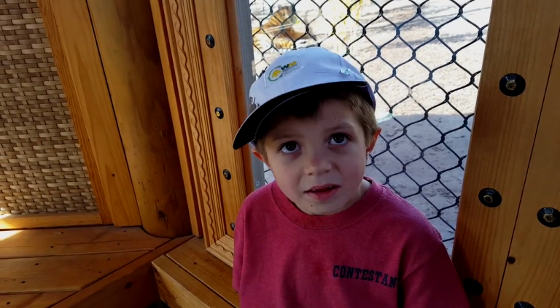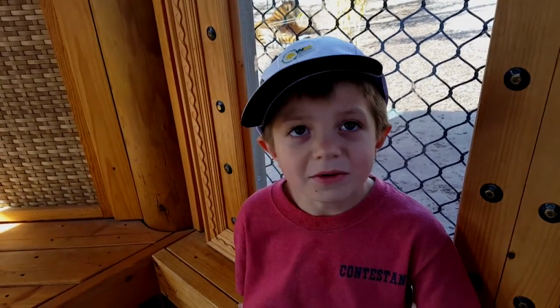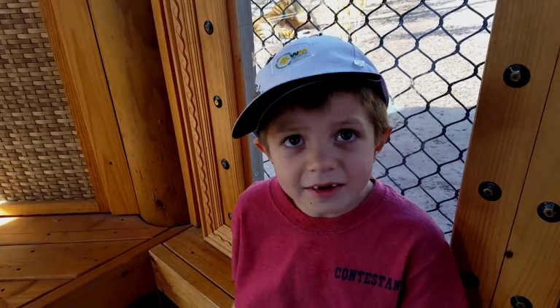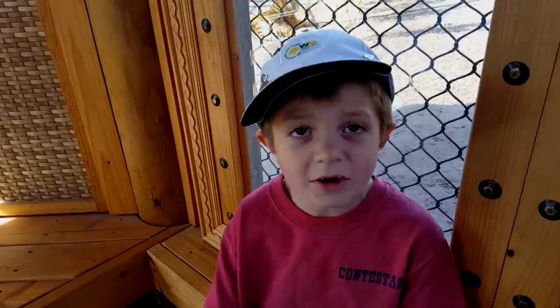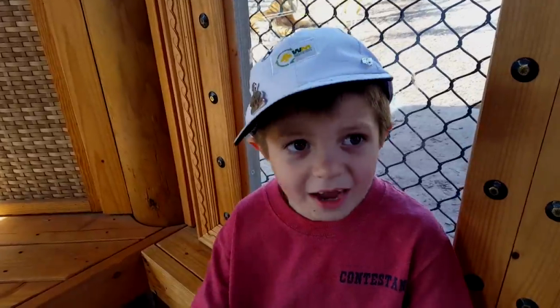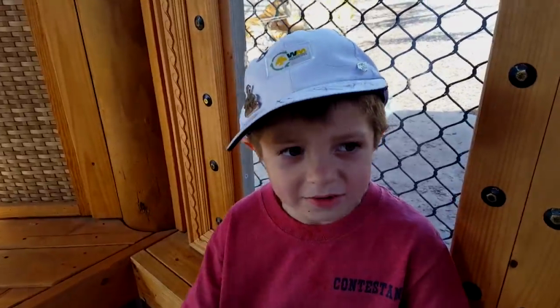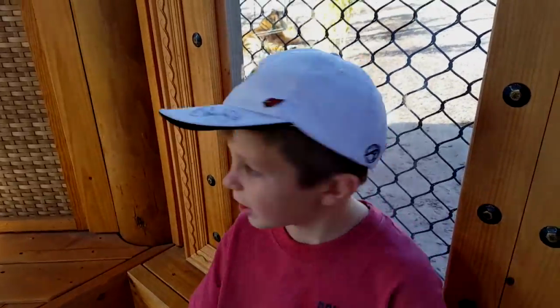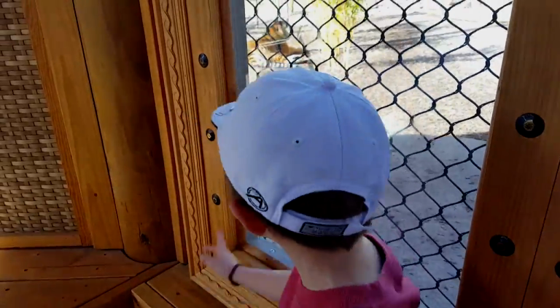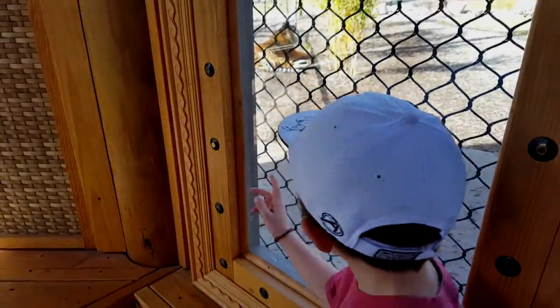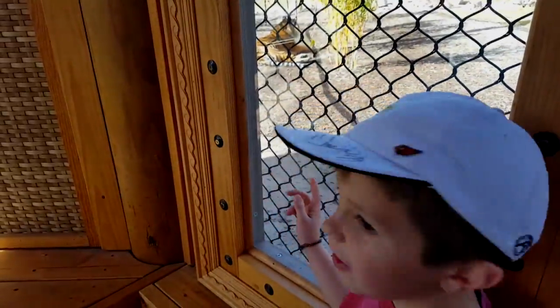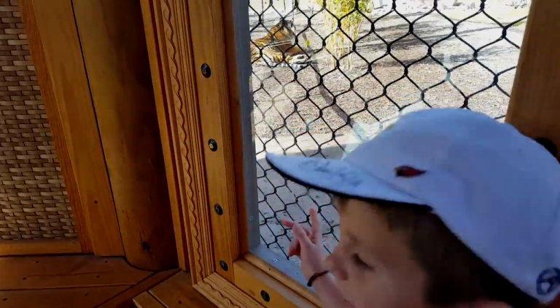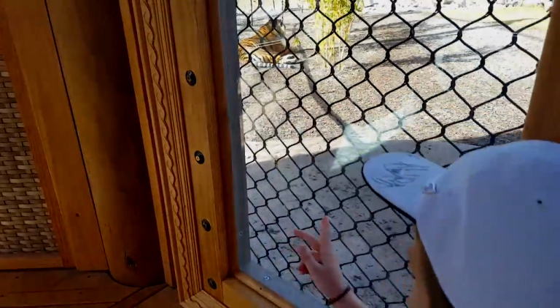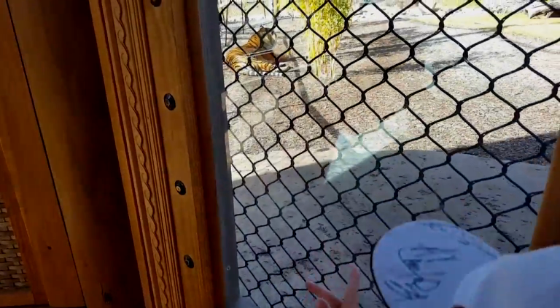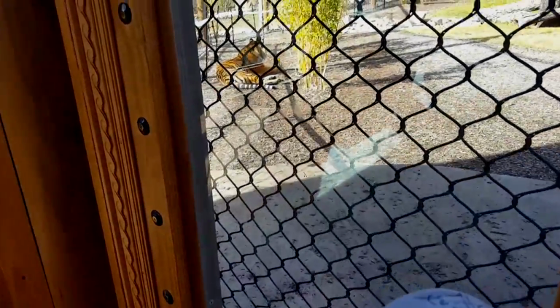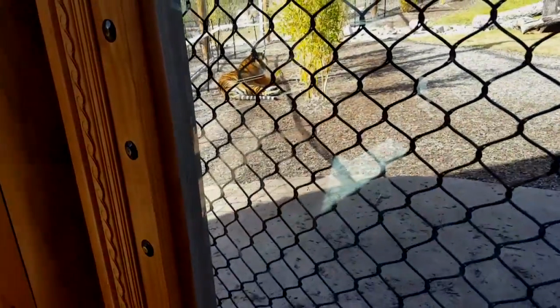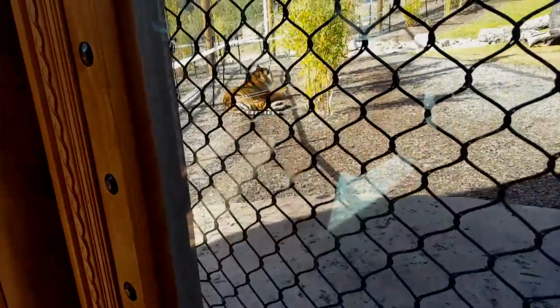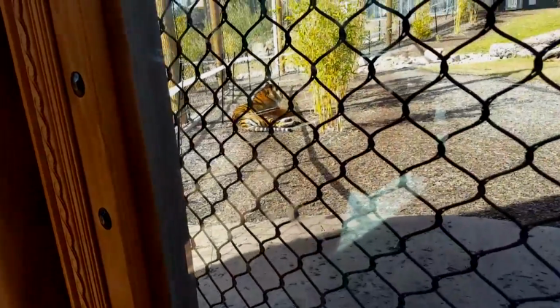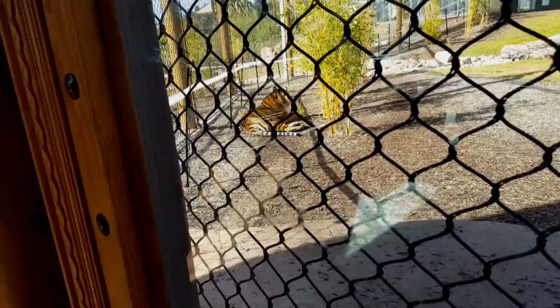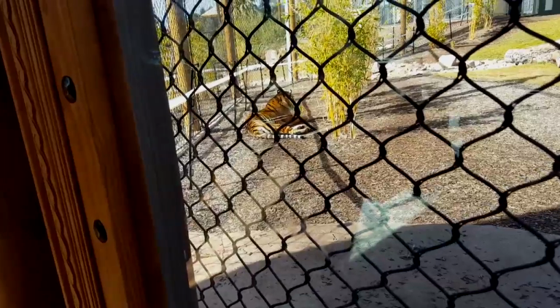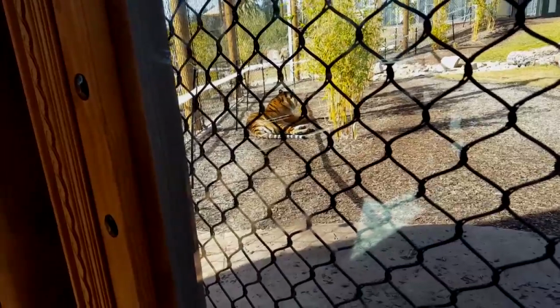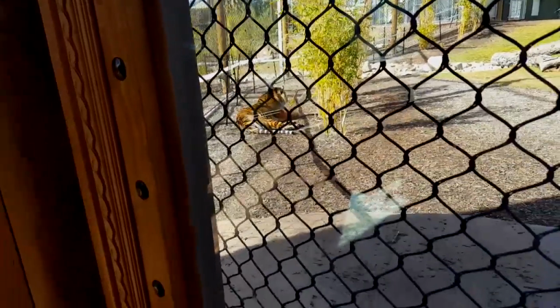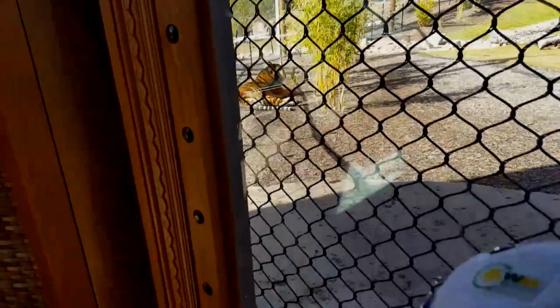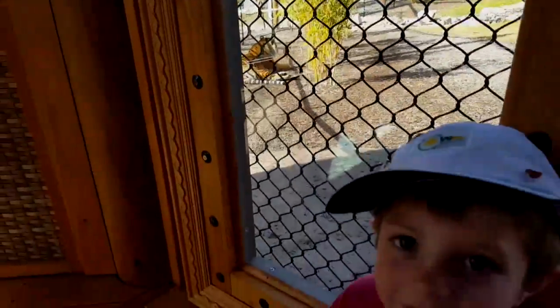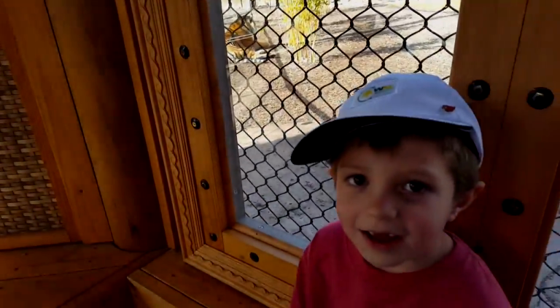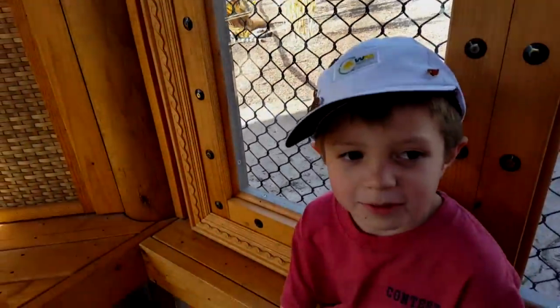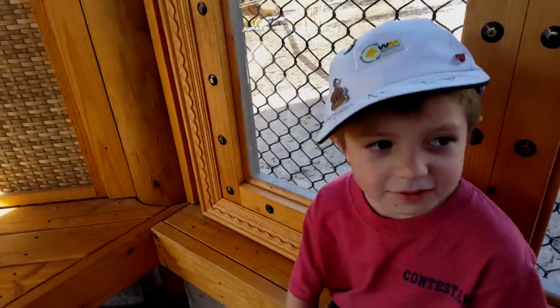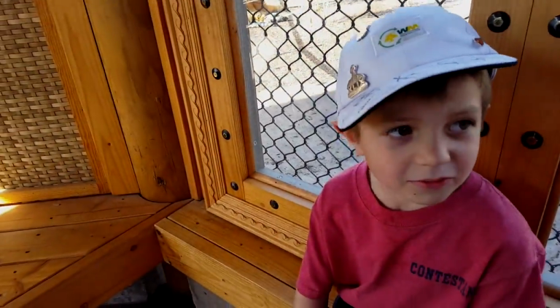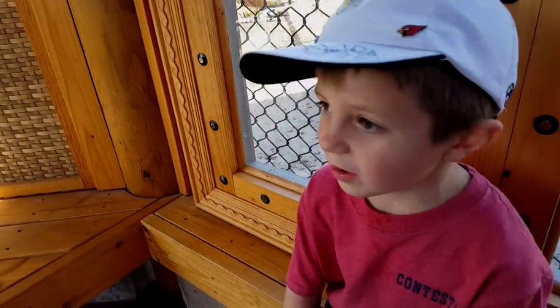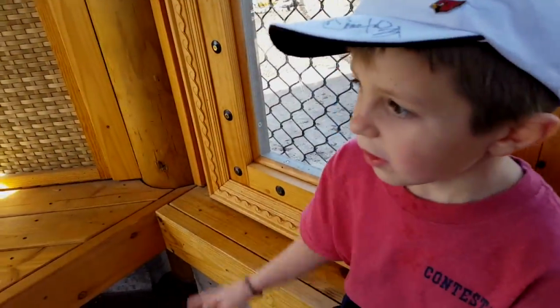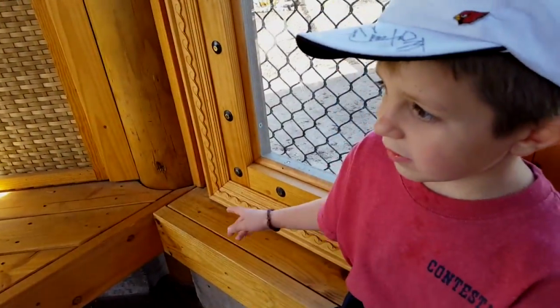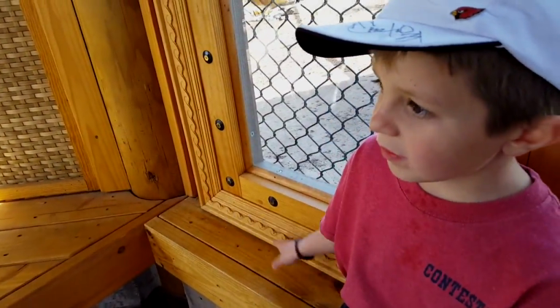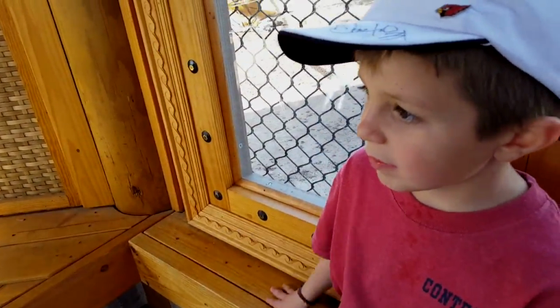Here we have the new tiger exhibit. Let's take a look at the tiger. It's pretty. It's a tiger that is his own. So there's two of them.